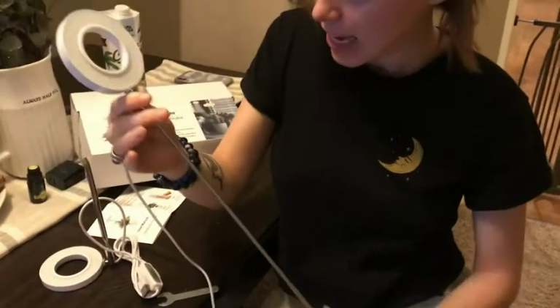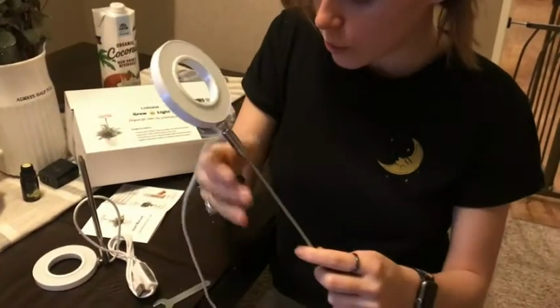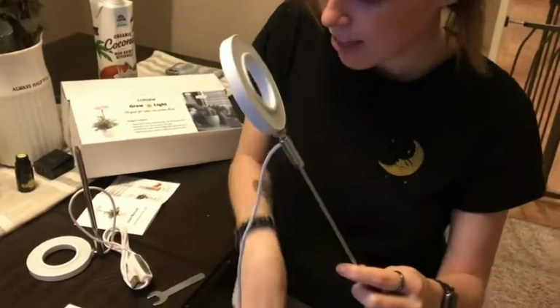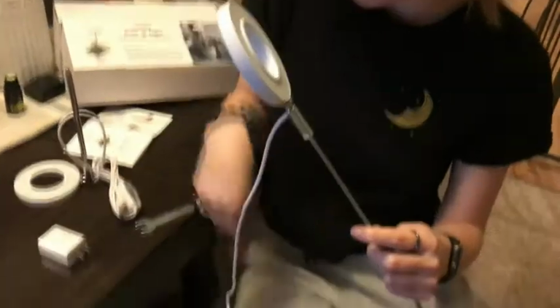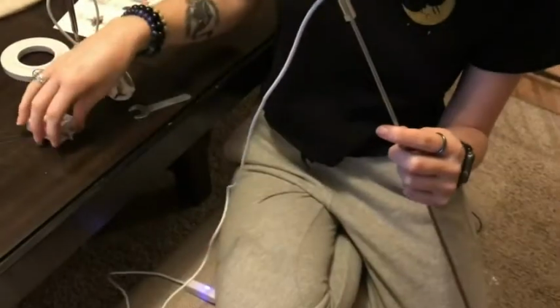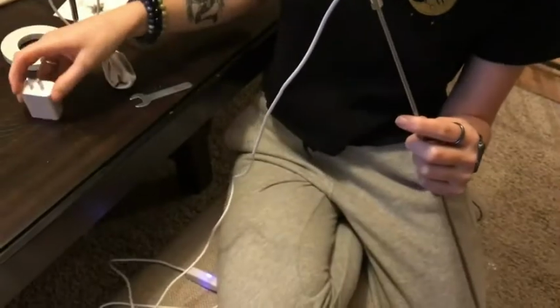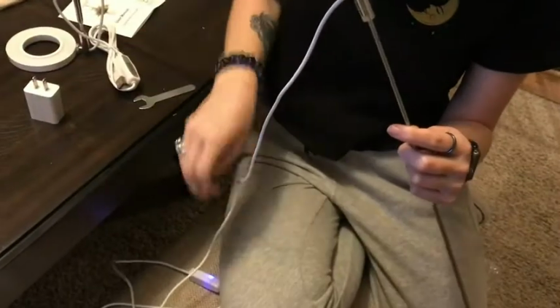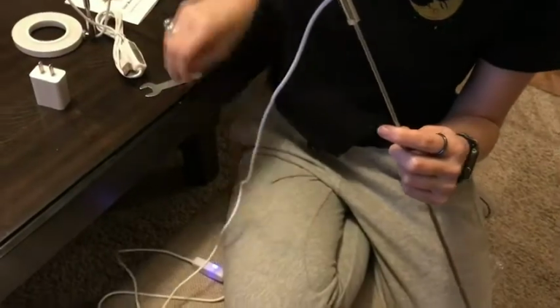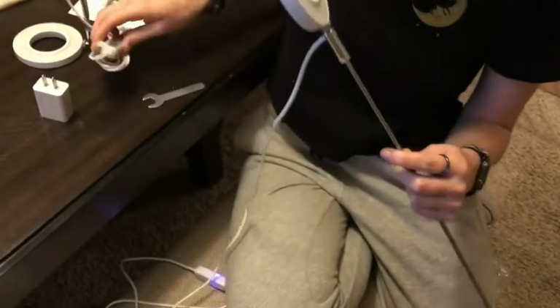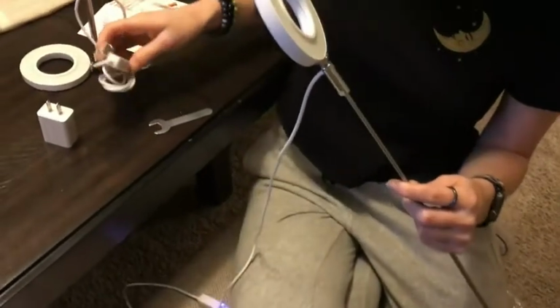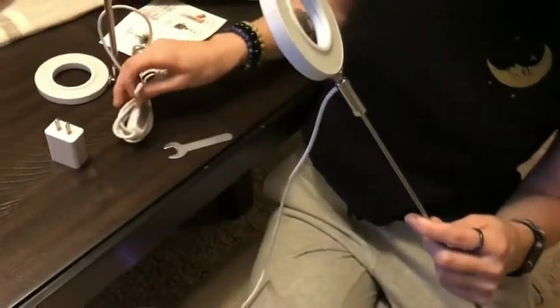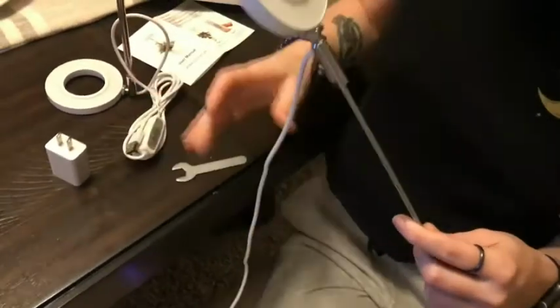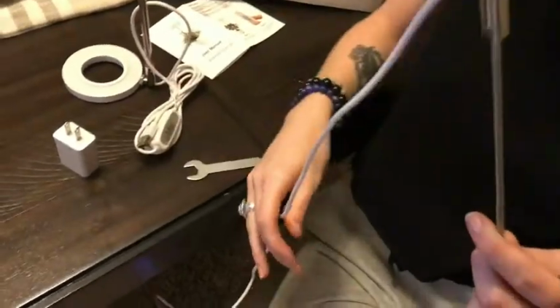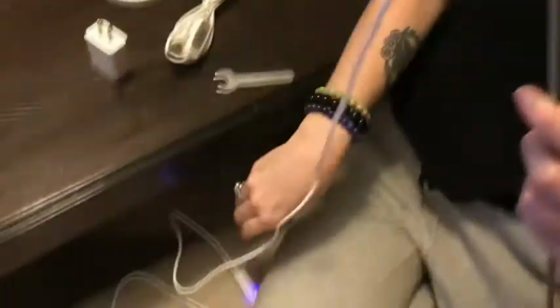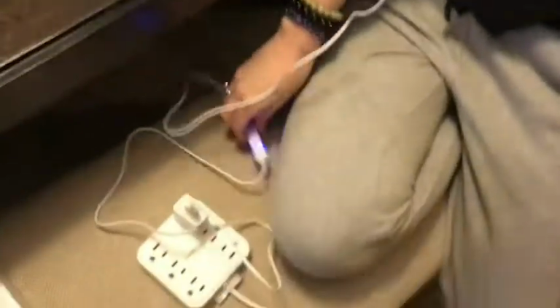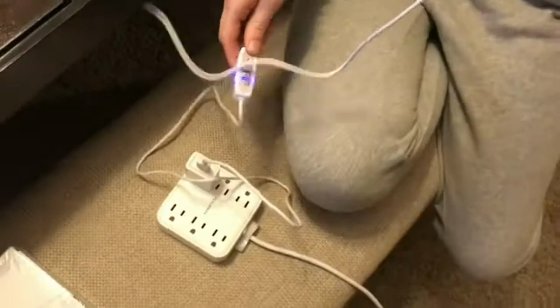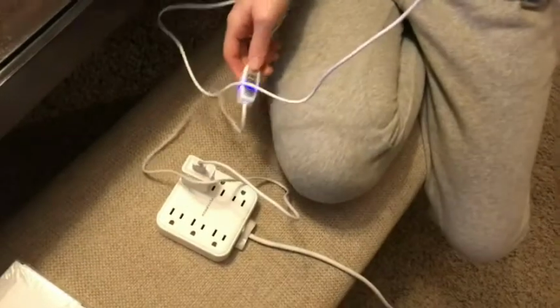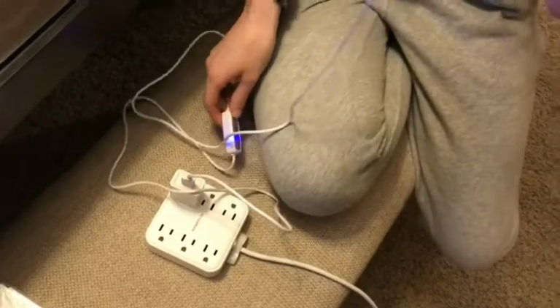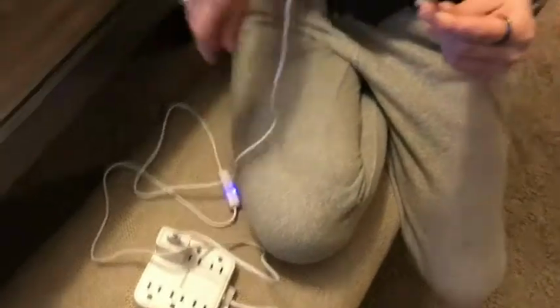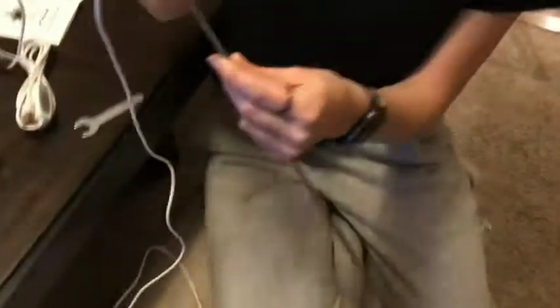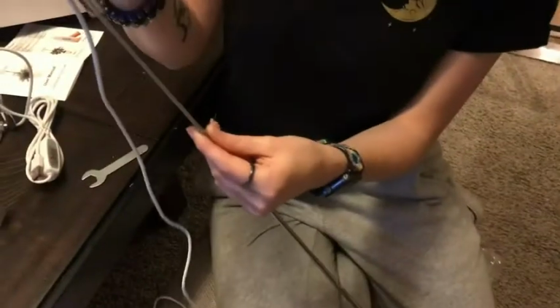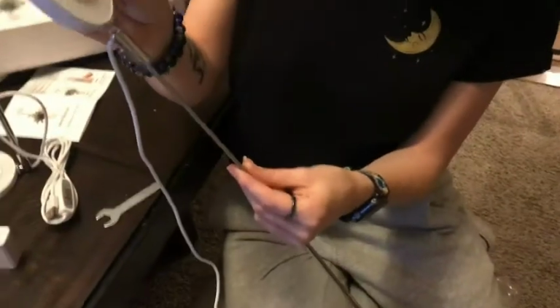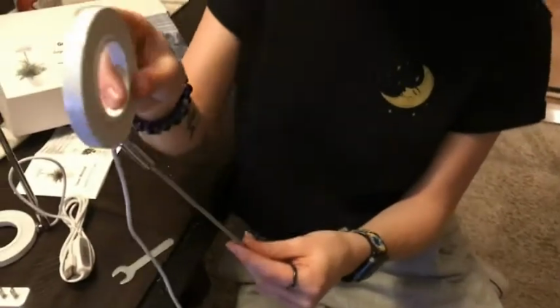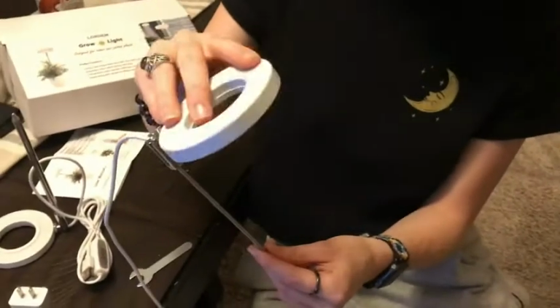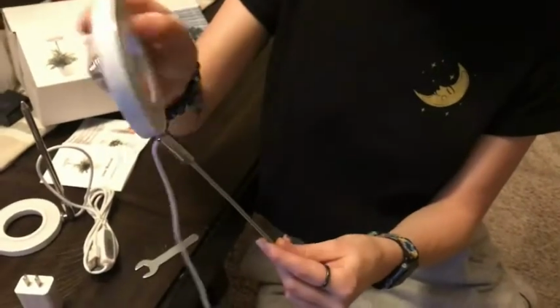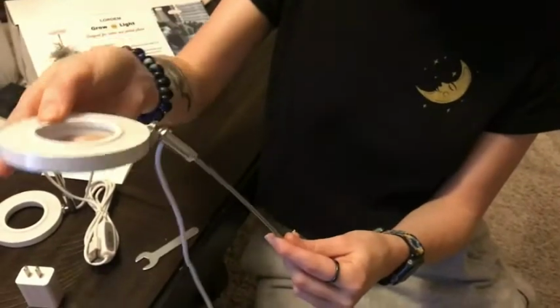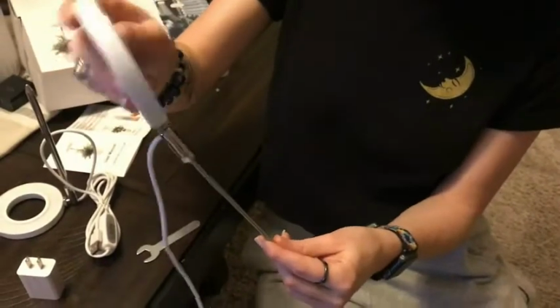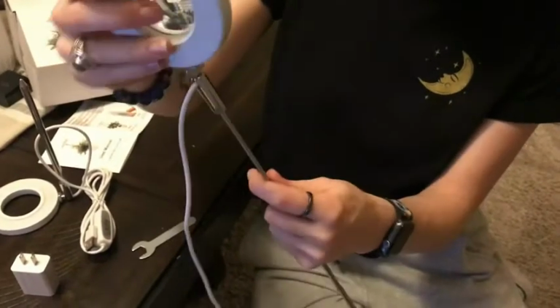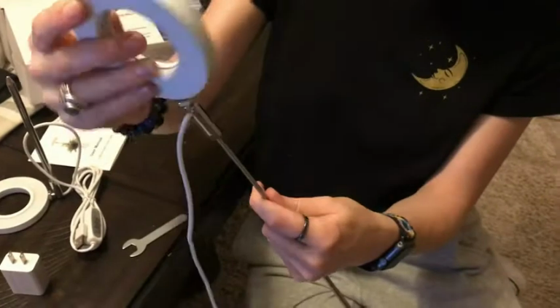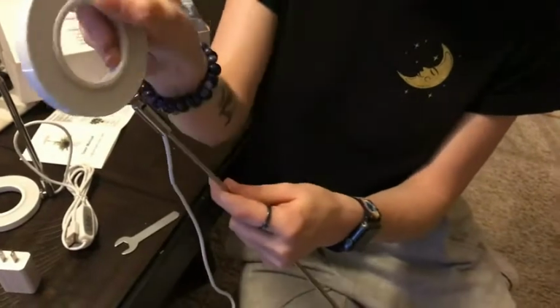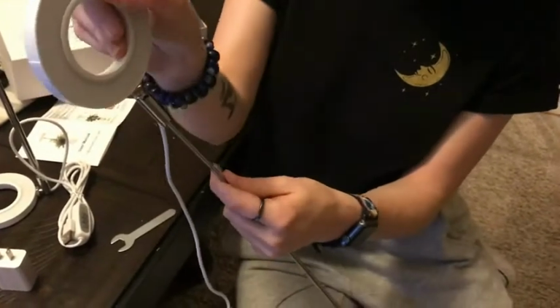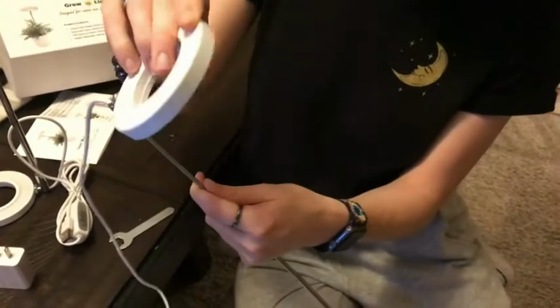It comes with a block and the cord itself — it is USB. Once you get it plugged in and placed in, you can adjust this if you need to do so, kind of twist that around.